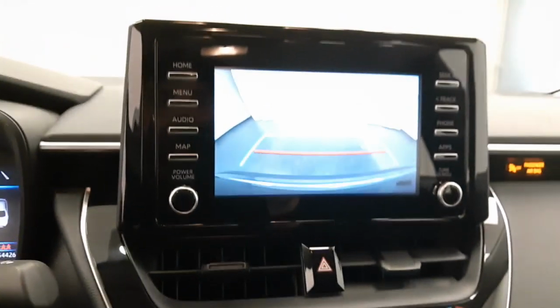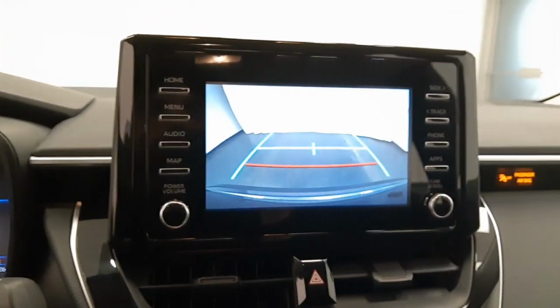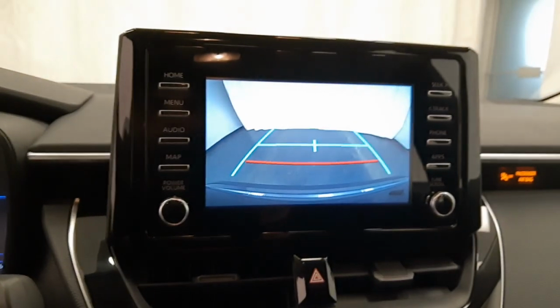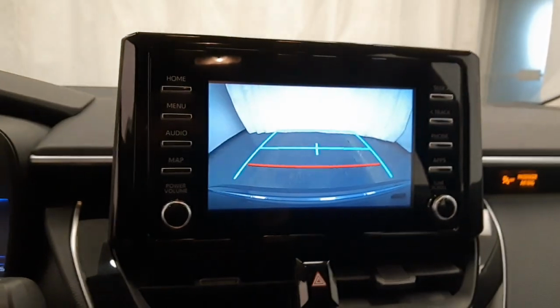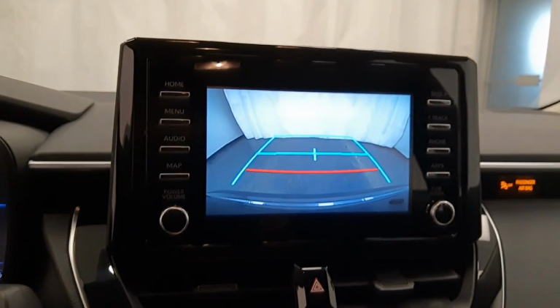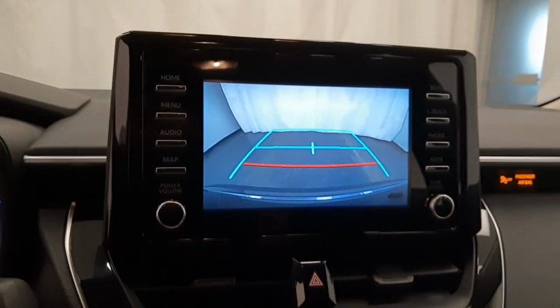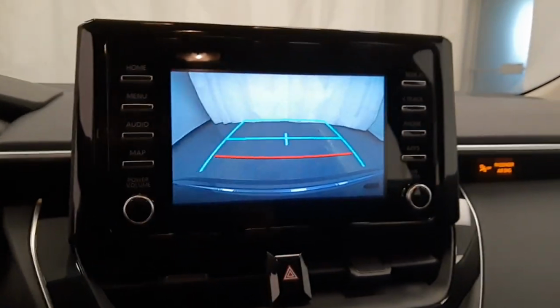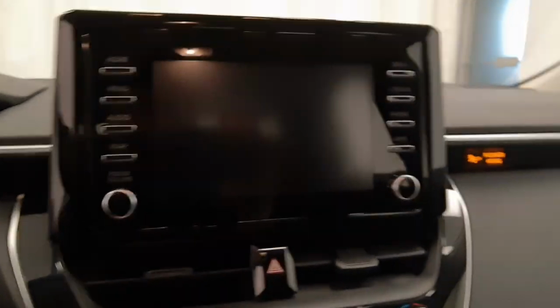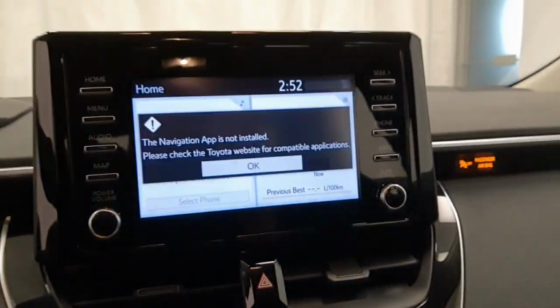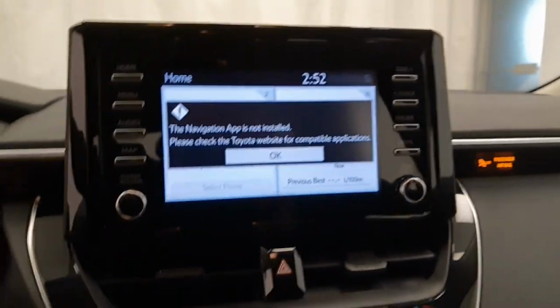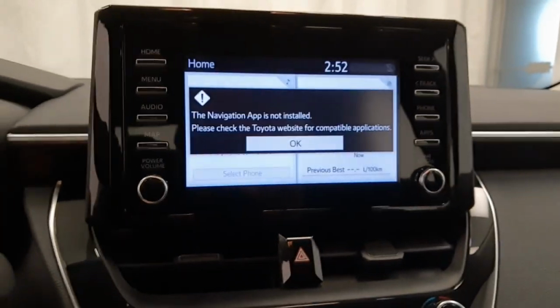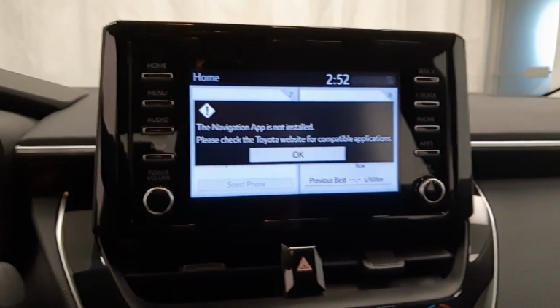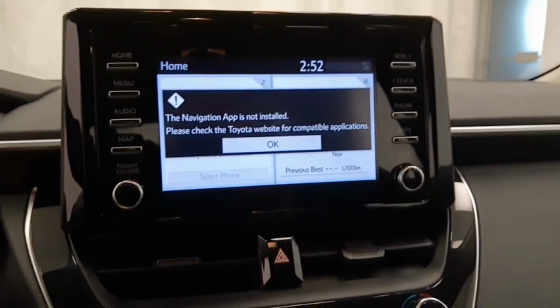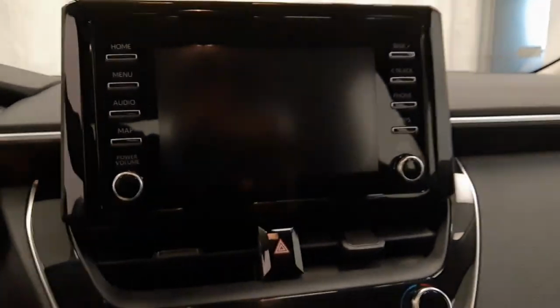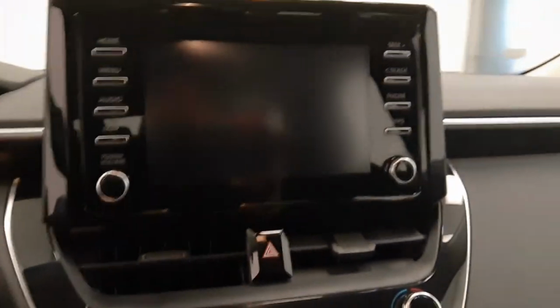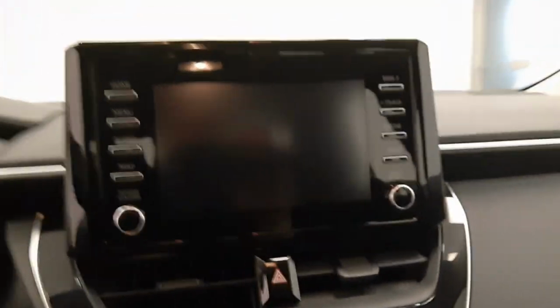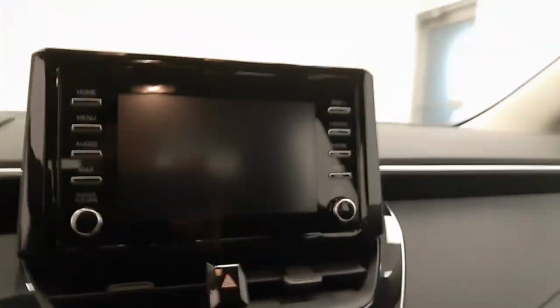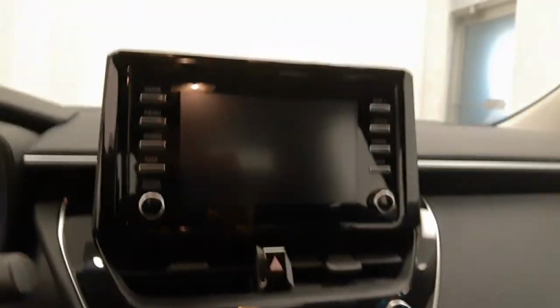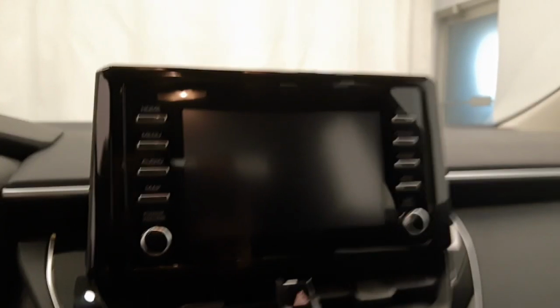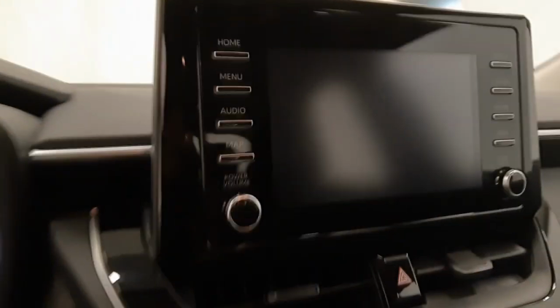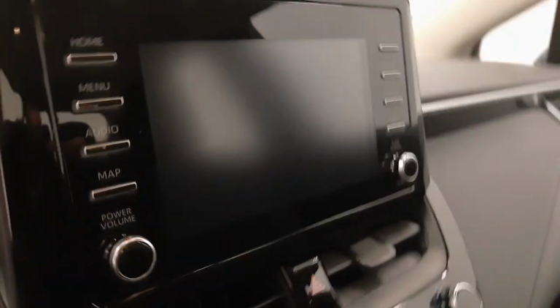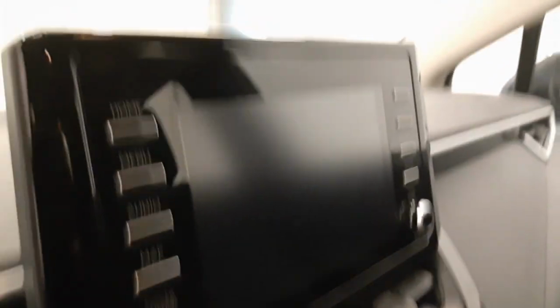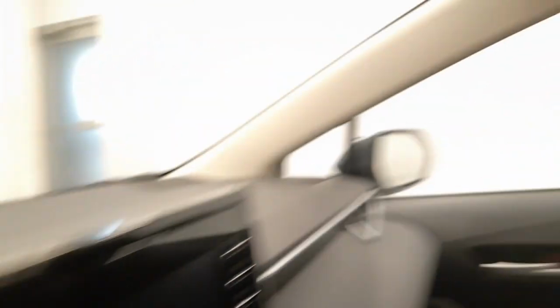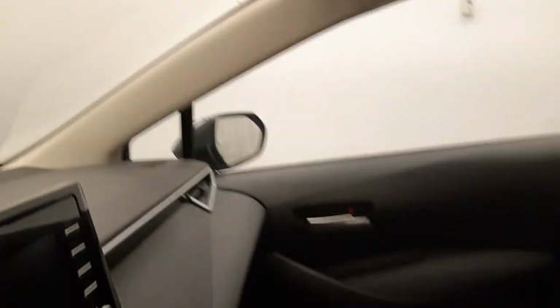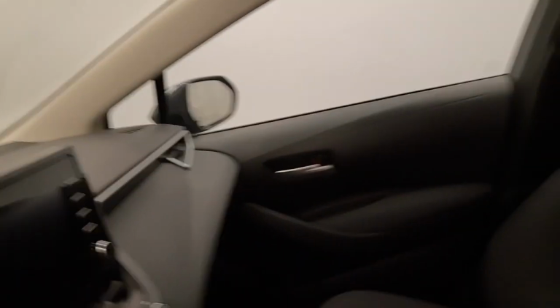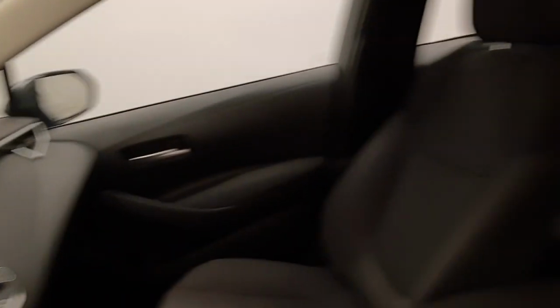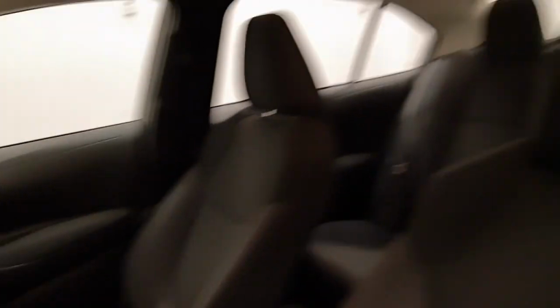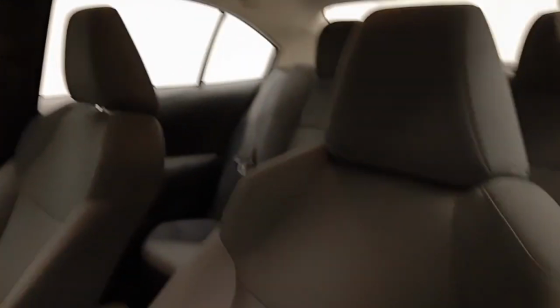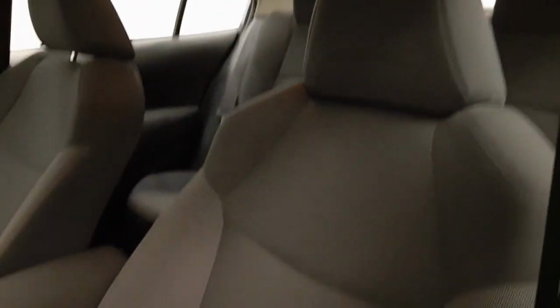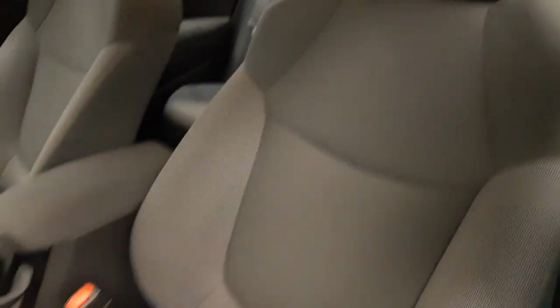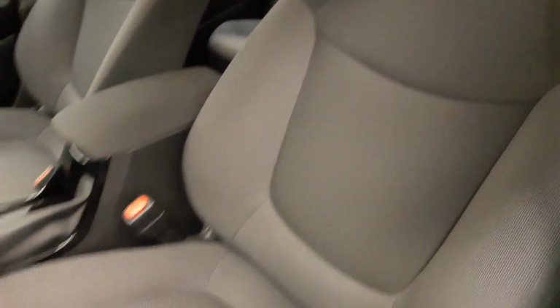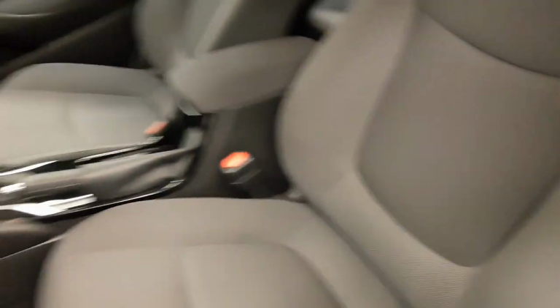Also a rear backup camera. Back outside — dark grey cloth interior.